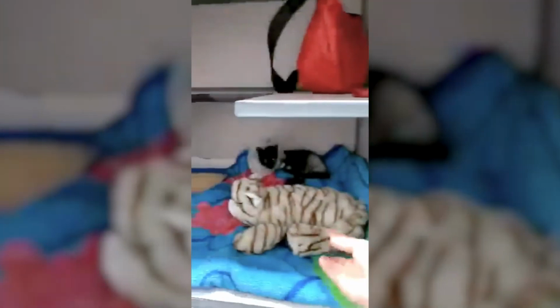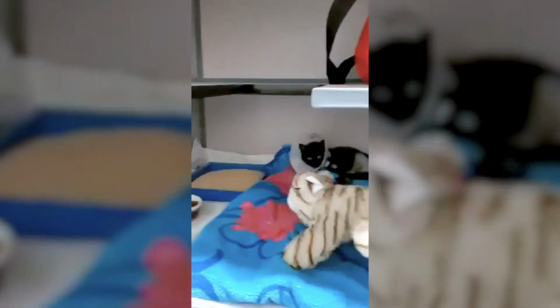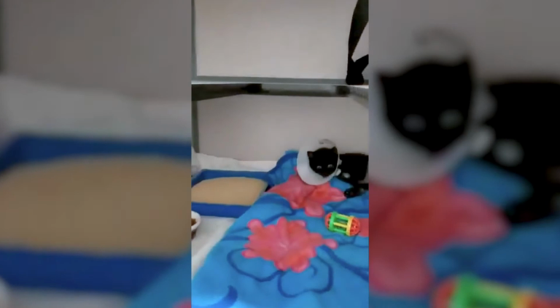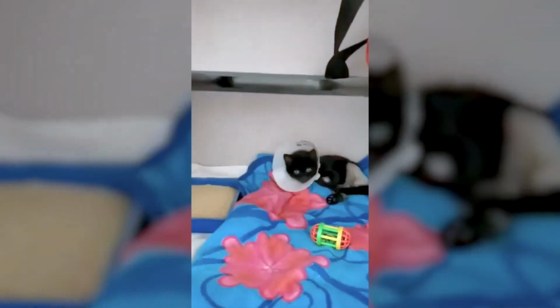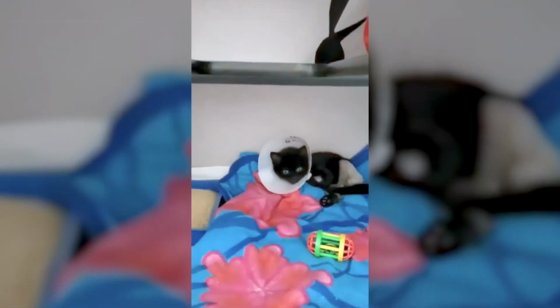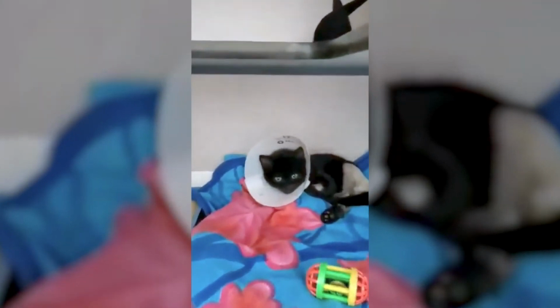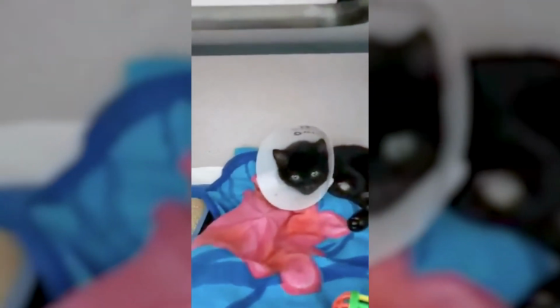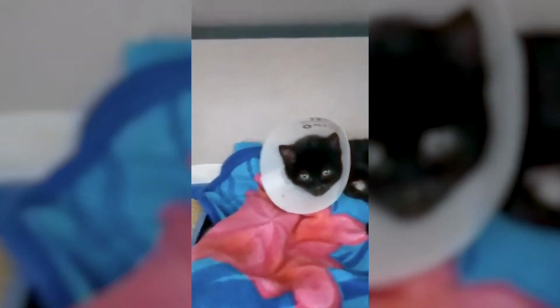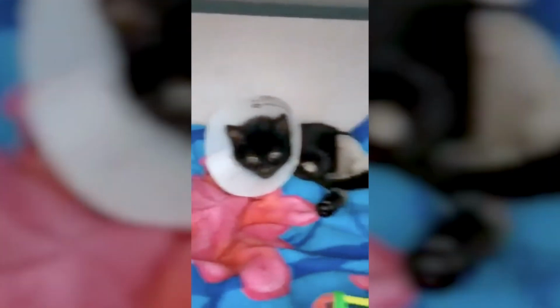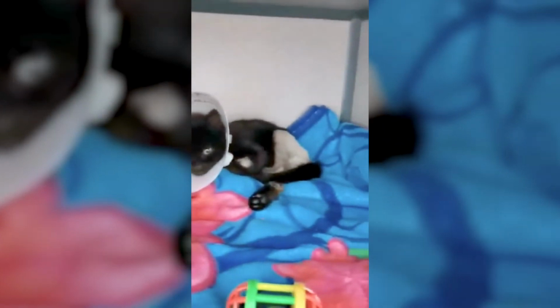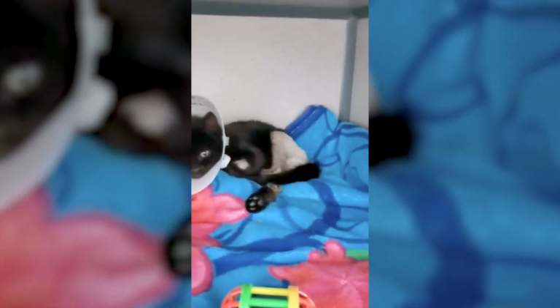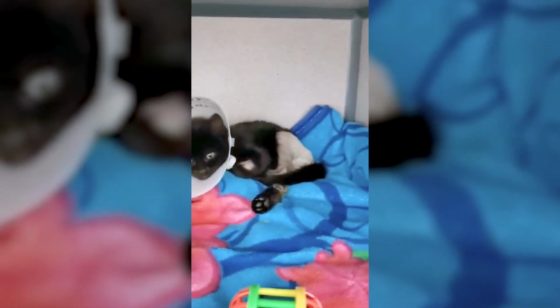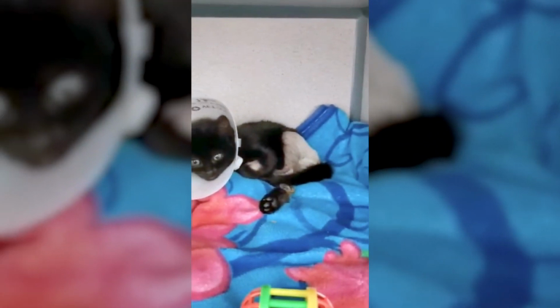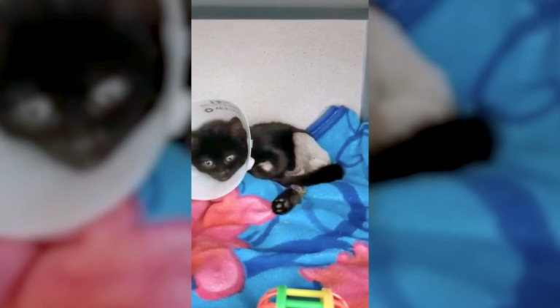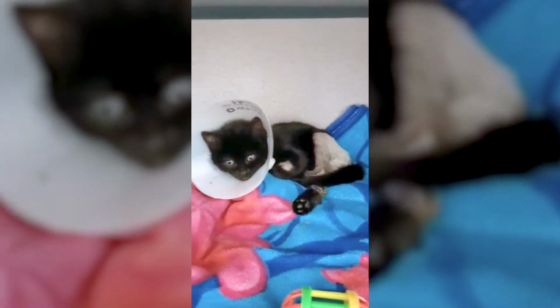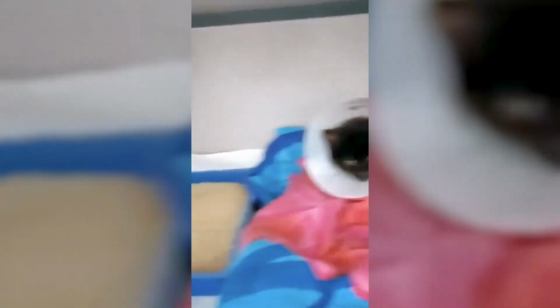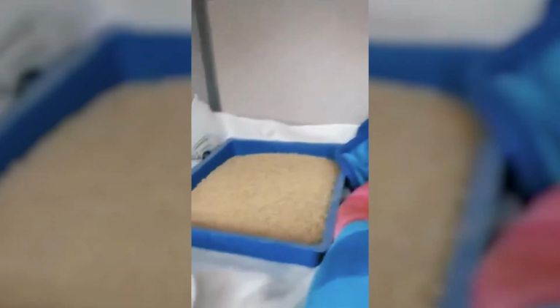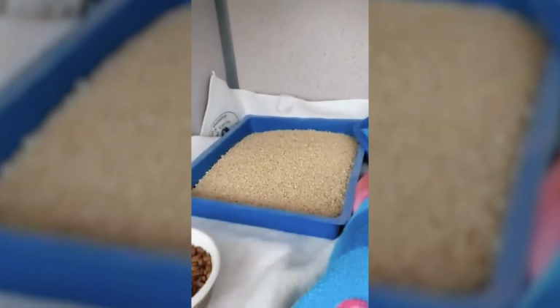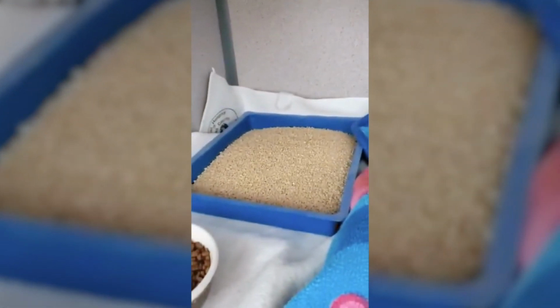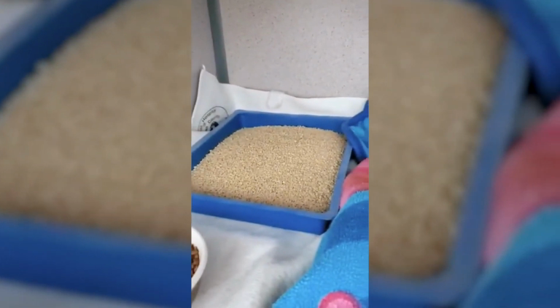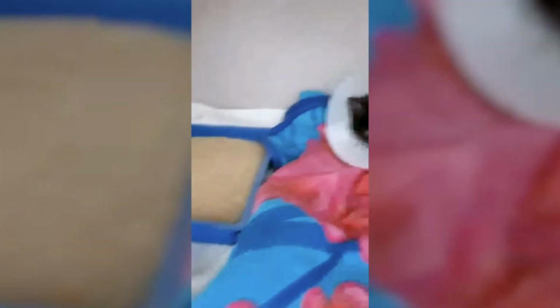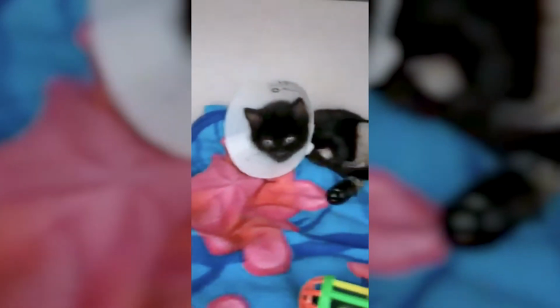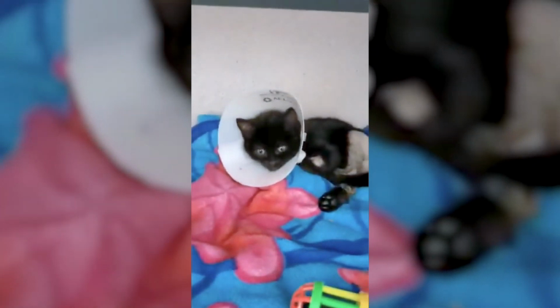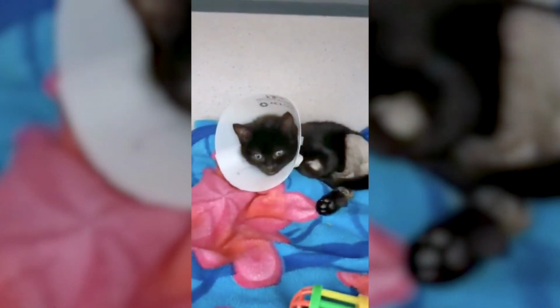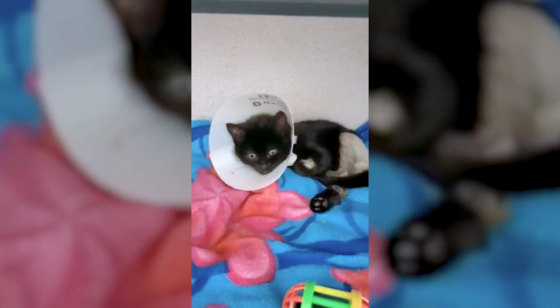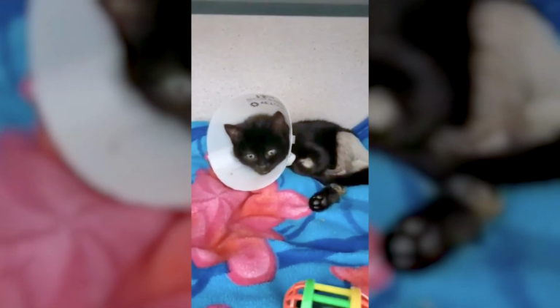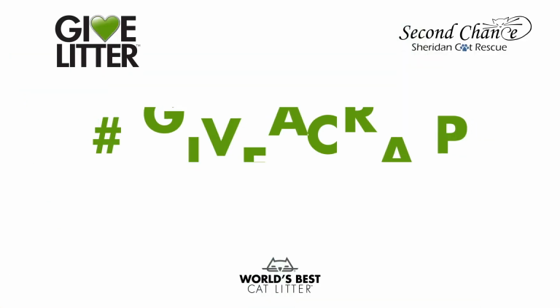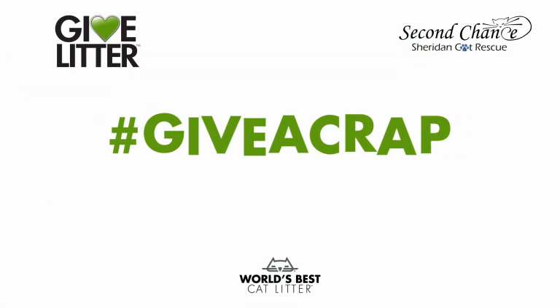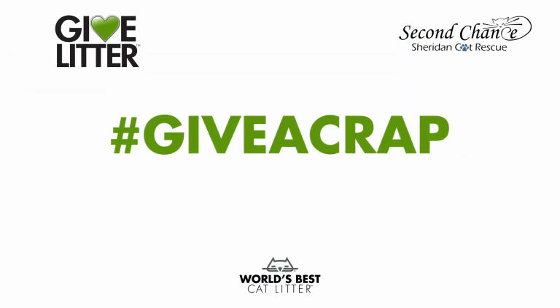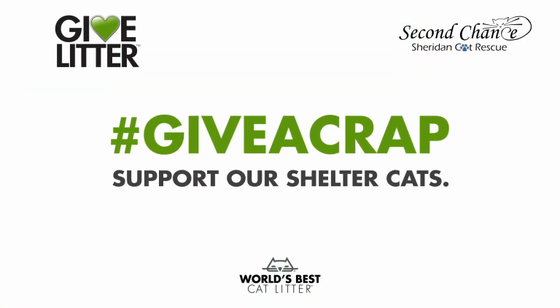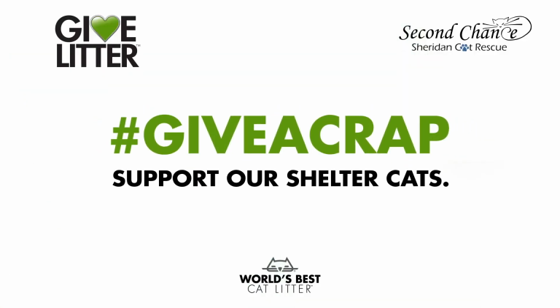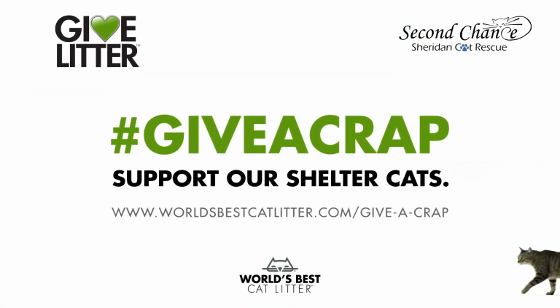This is our newest special needs kitty. She just had surgery to fix two broken legs, and she uses World's Best Cat Litter because it is the best in the world. Hashtag Give a Crap and help support shelter cats.